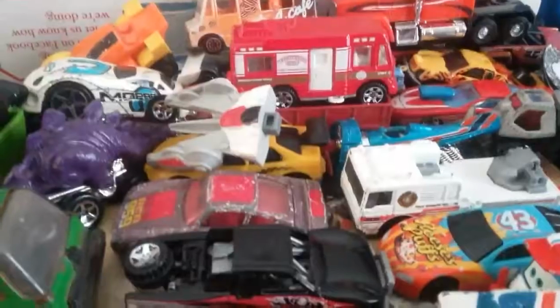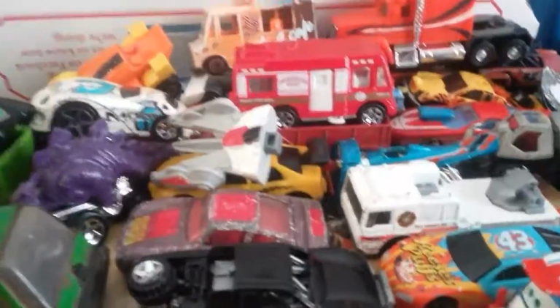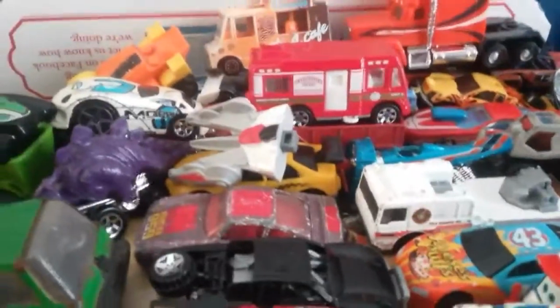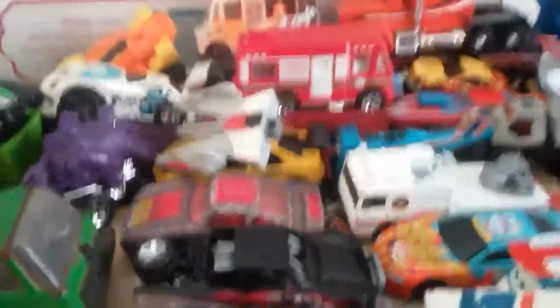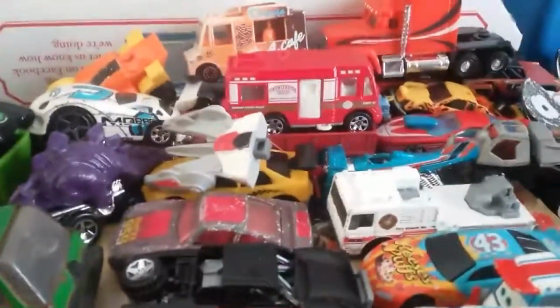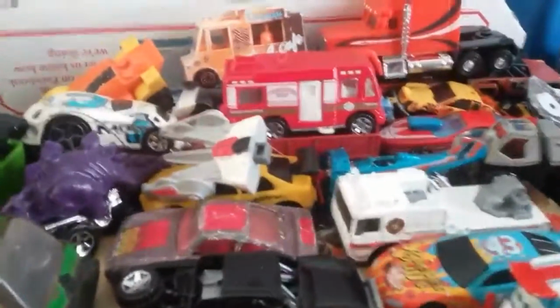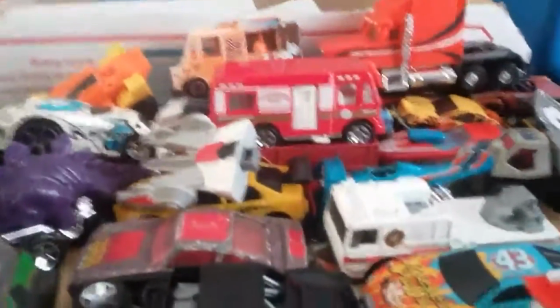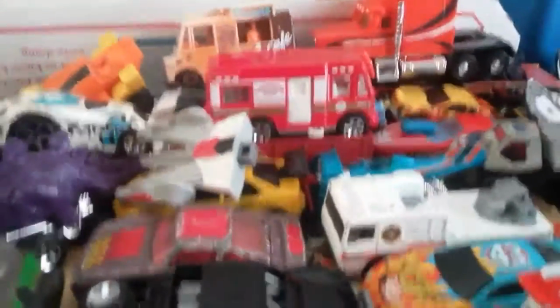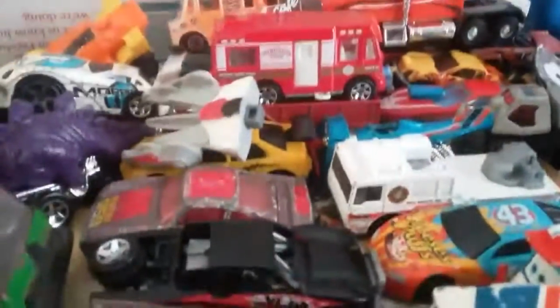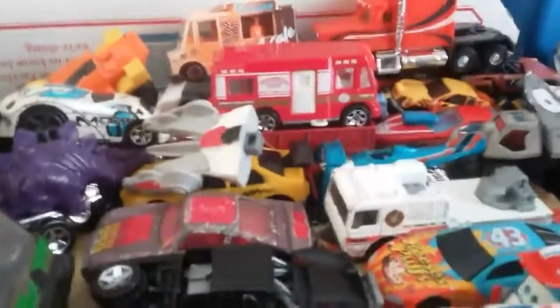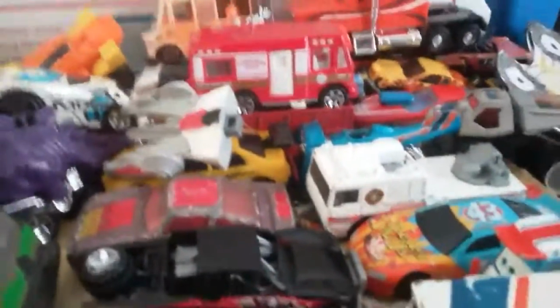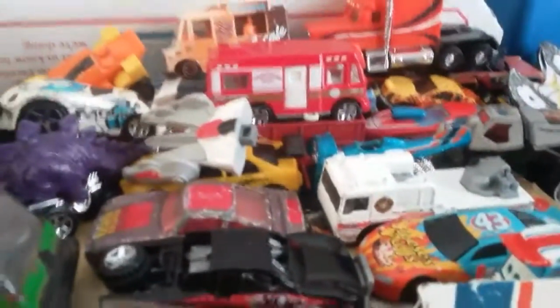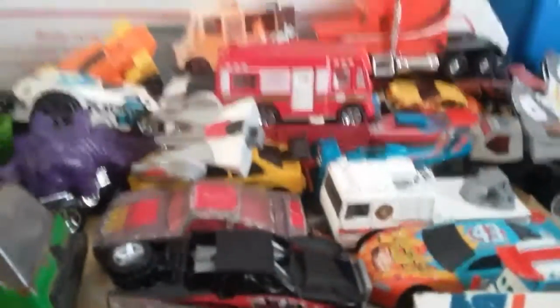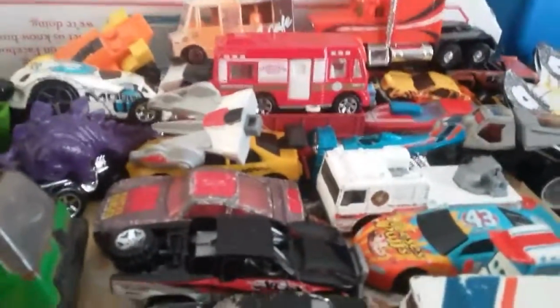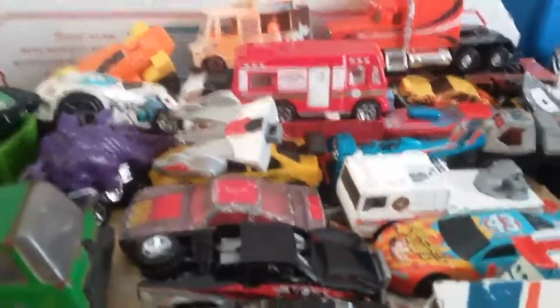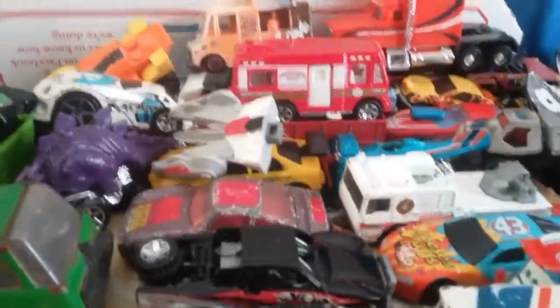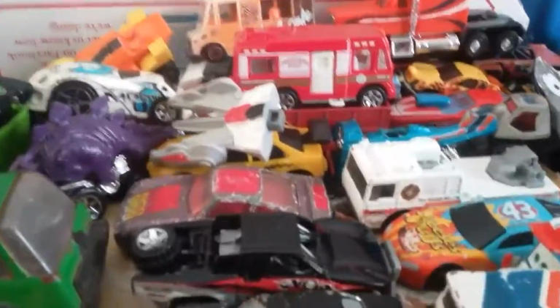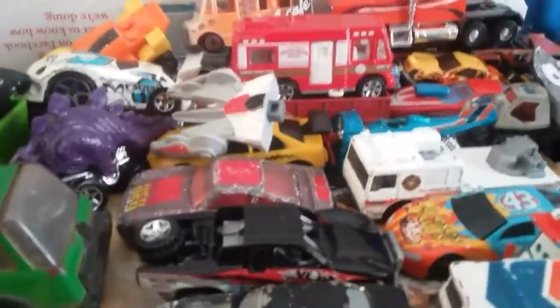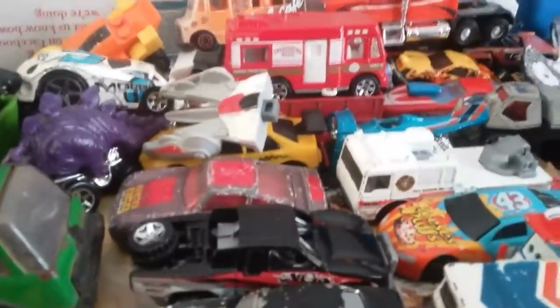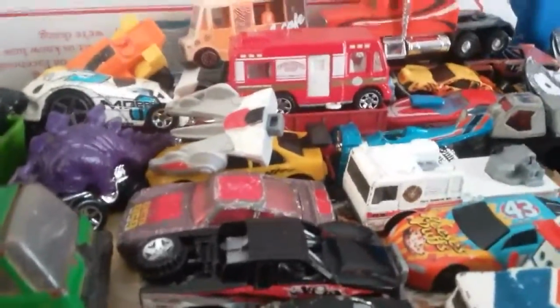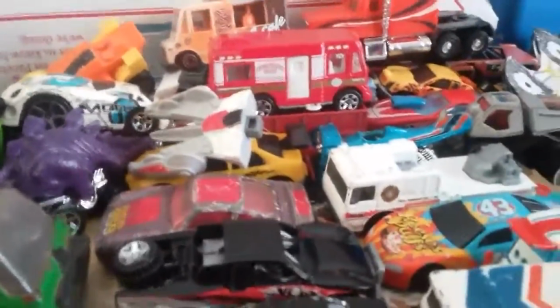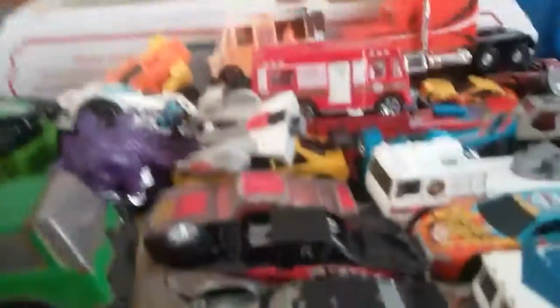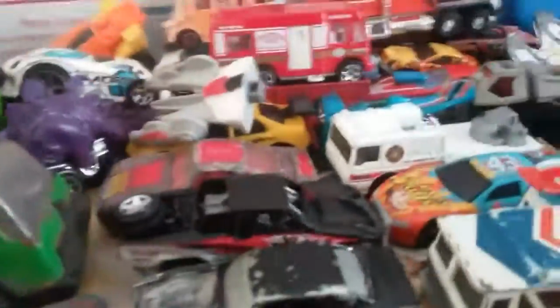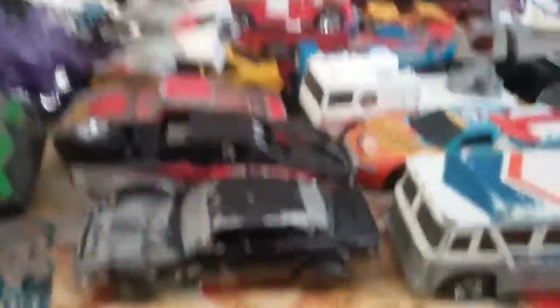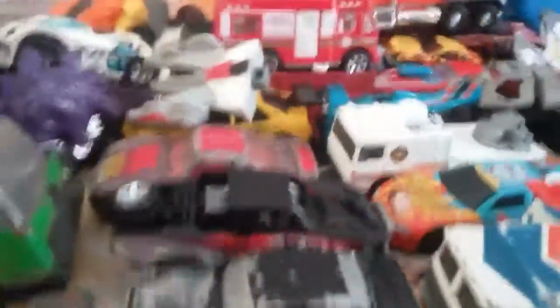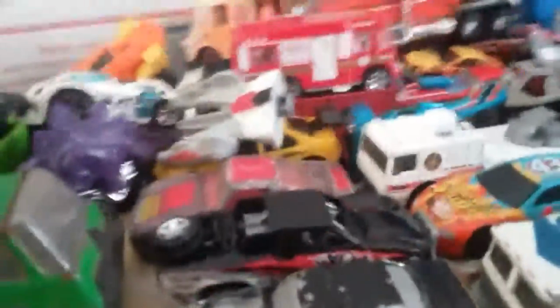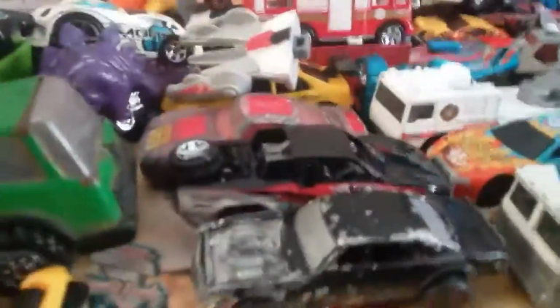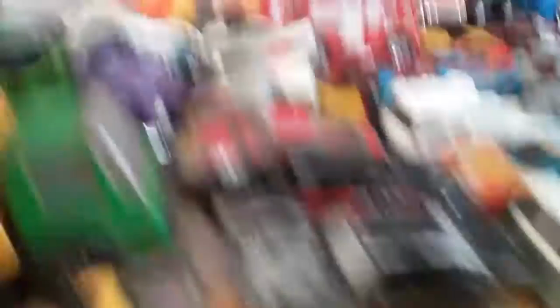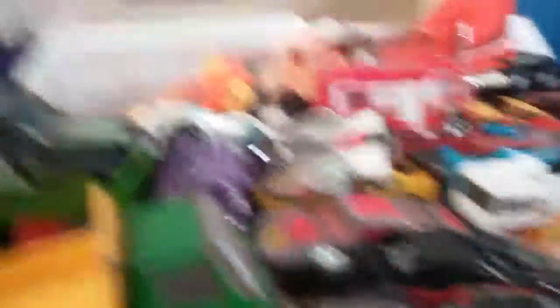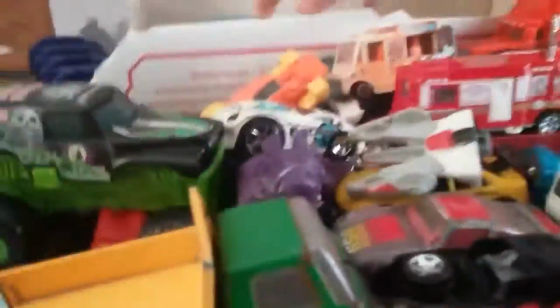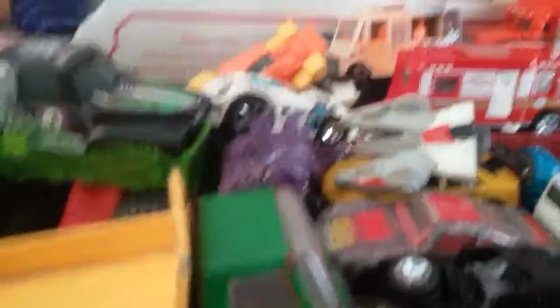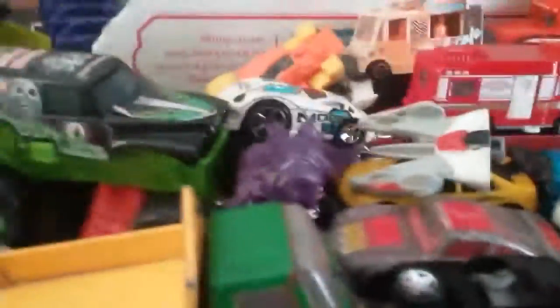Hey guys, I'm gonna show you a Hot Wheels thrift haul. I went to the Dig and Save thrift store again and made out pretty good. I really don't know where it starts, so I'll show you these two first.